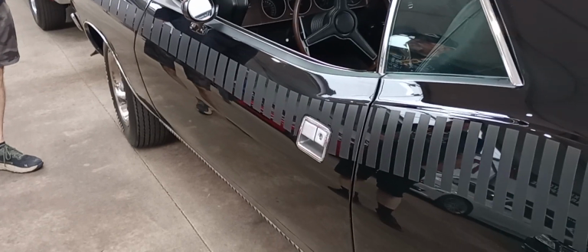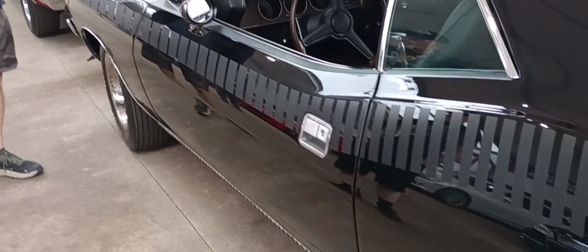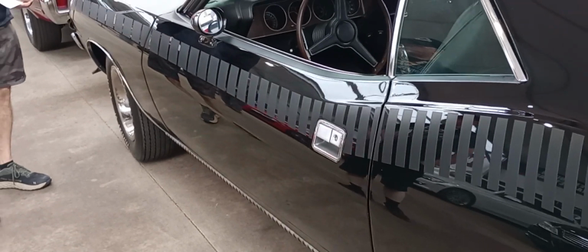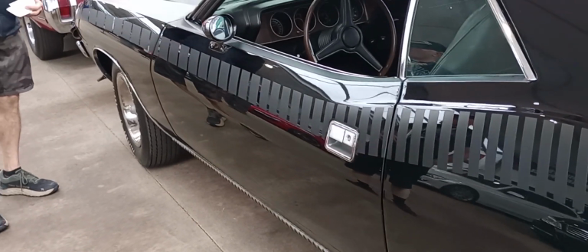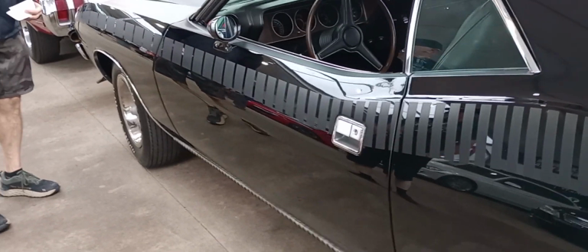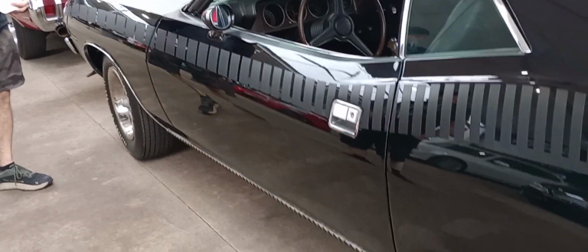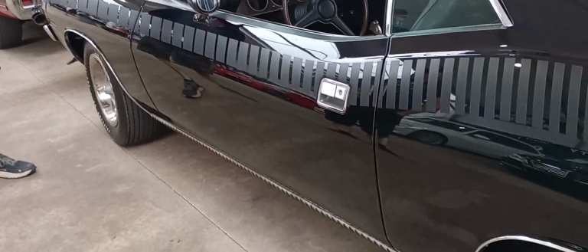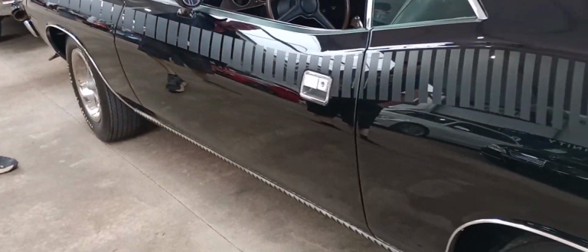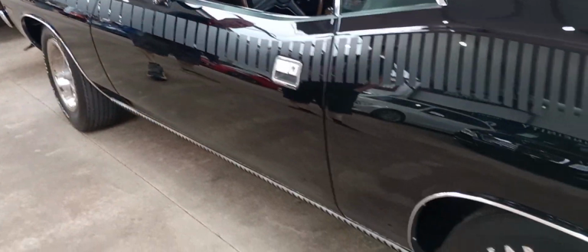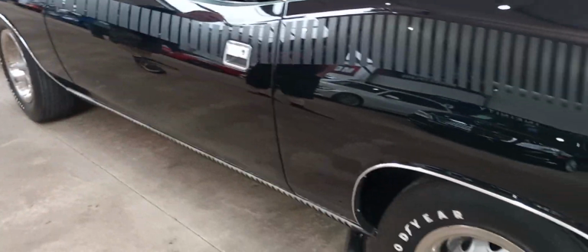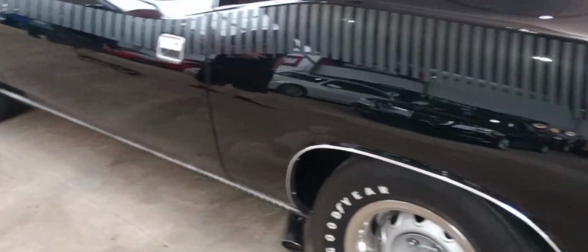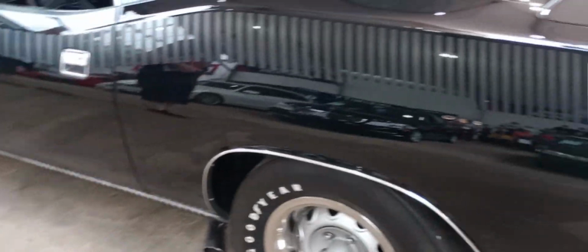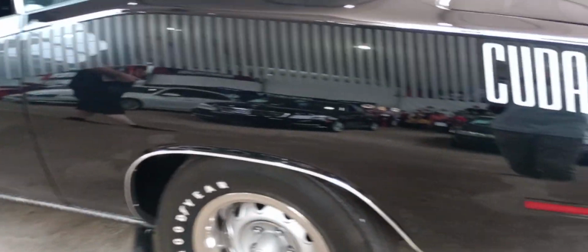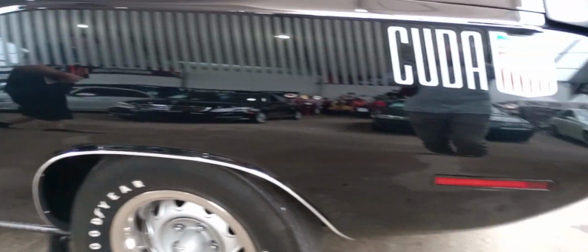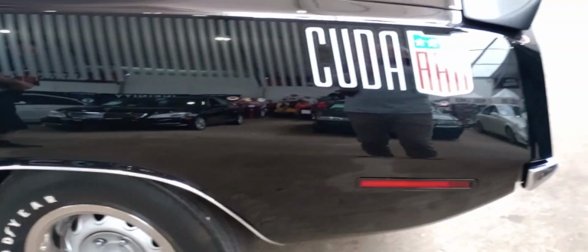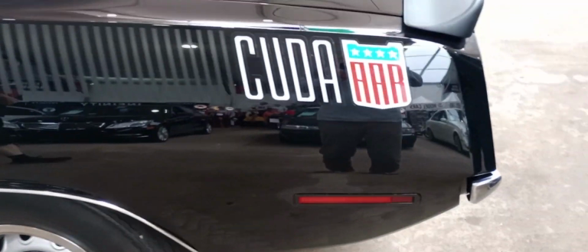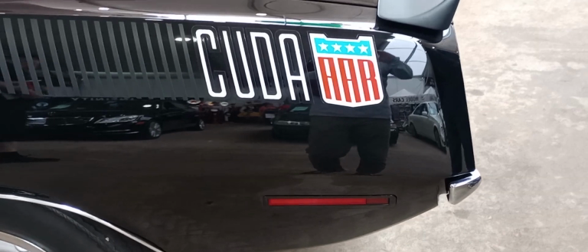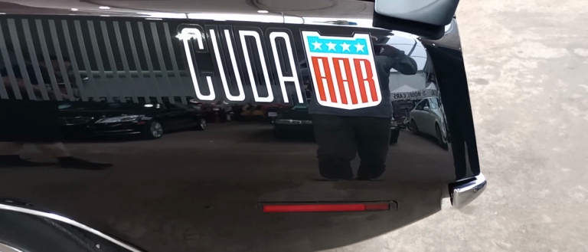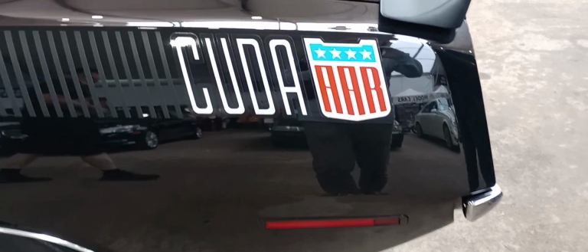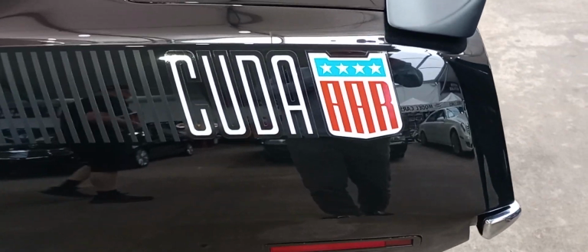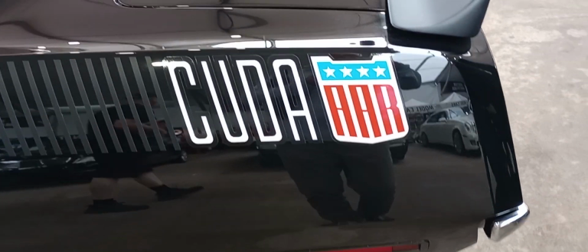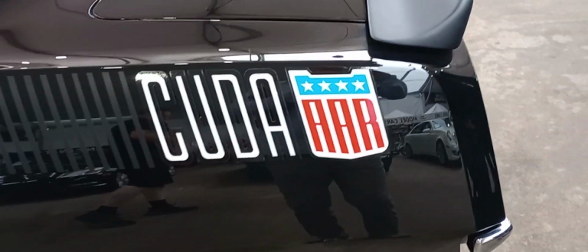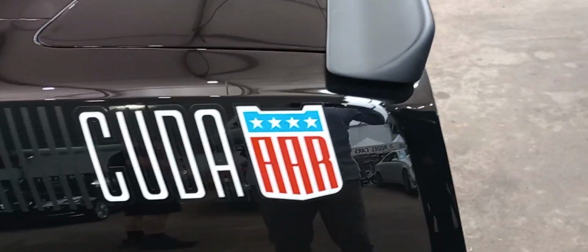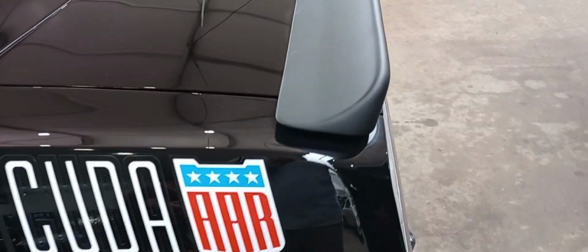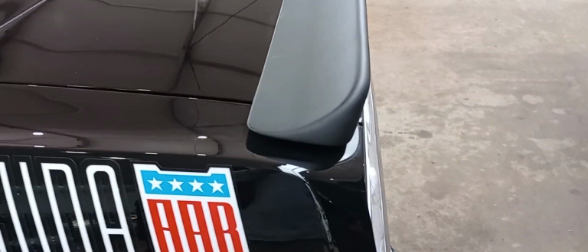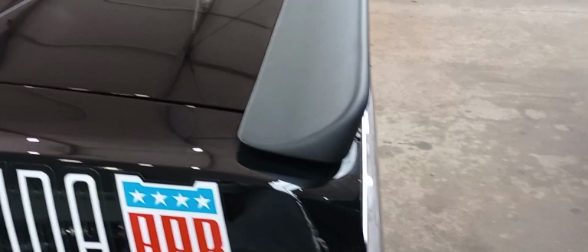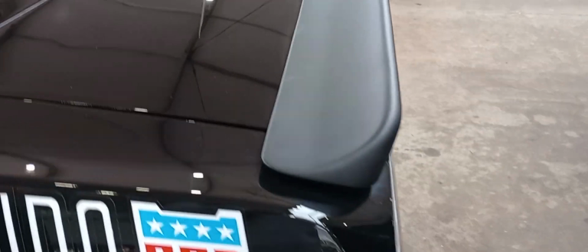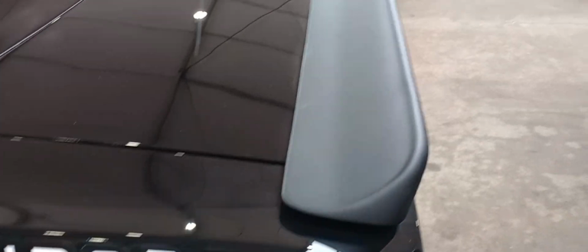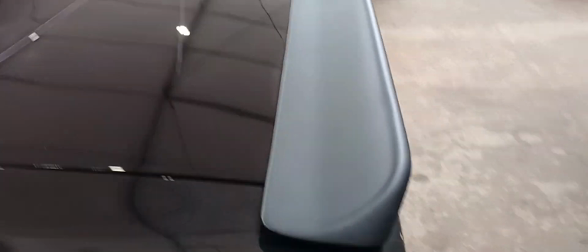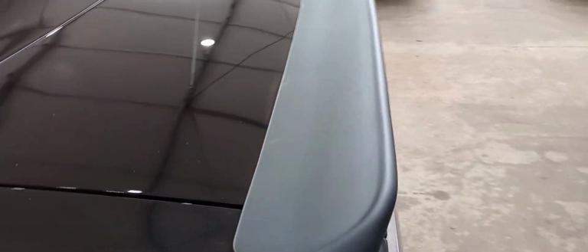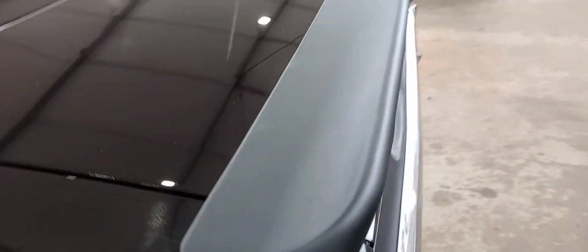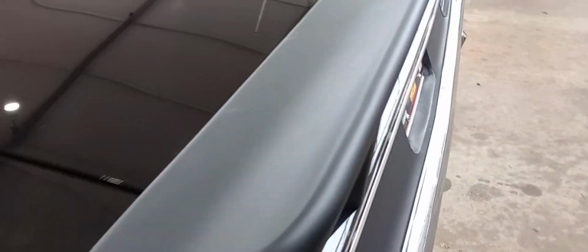This is something right here, folks. The AAR is Dan Gurney's All-American Racers. This is a Trans Am homologation car.